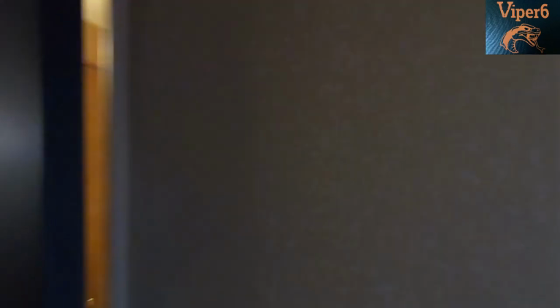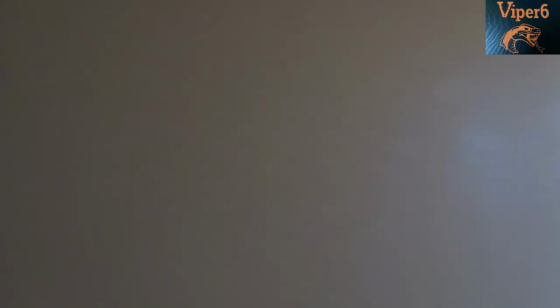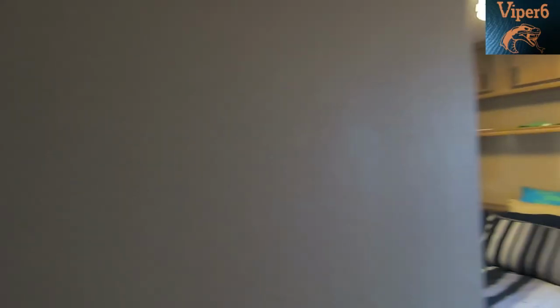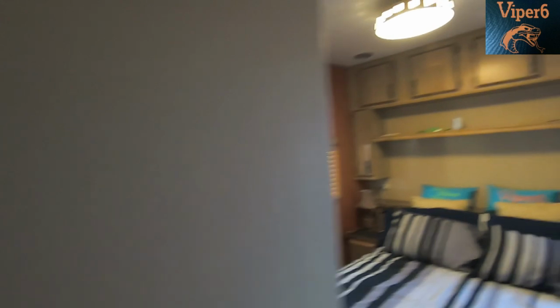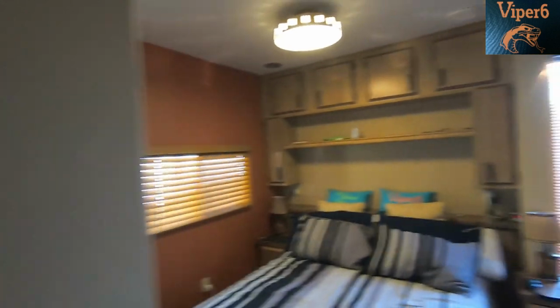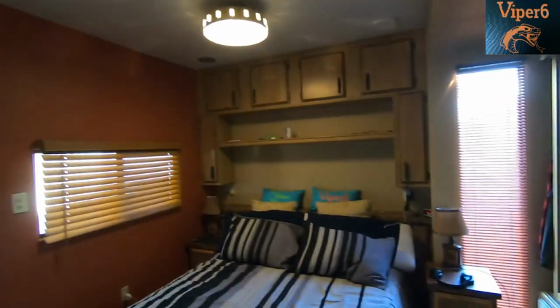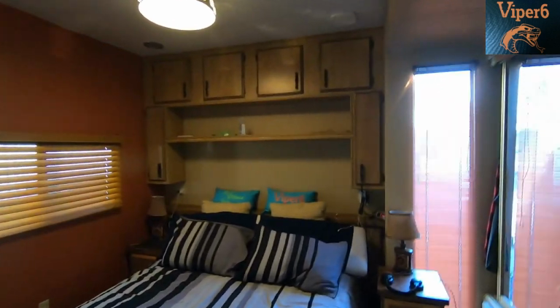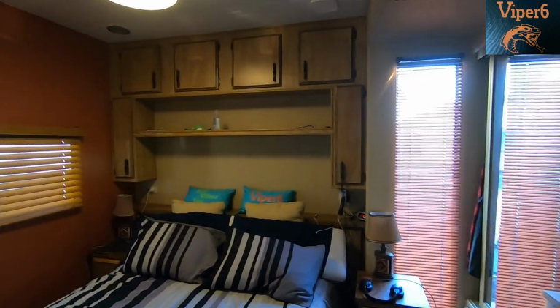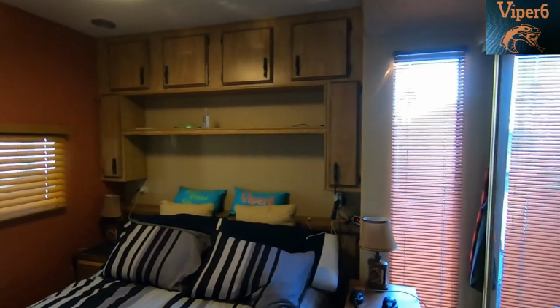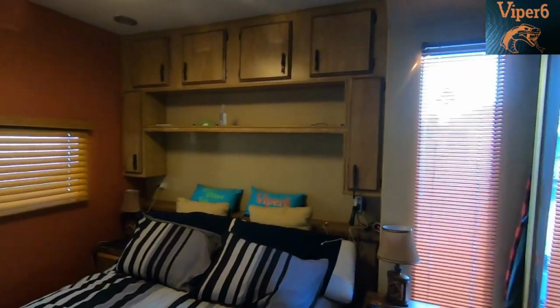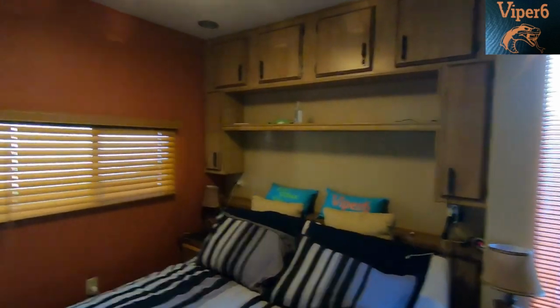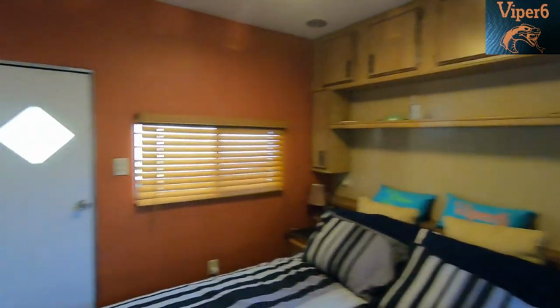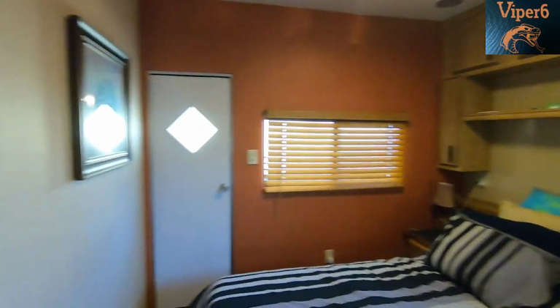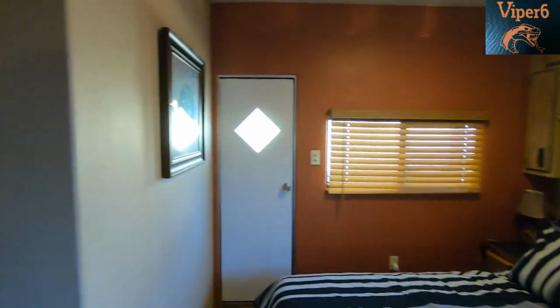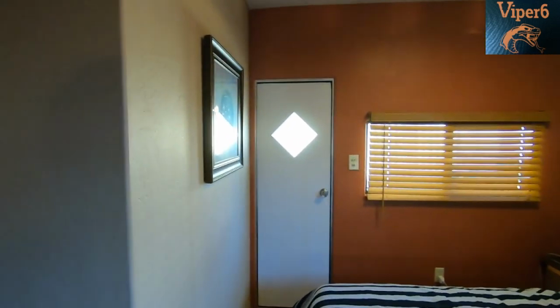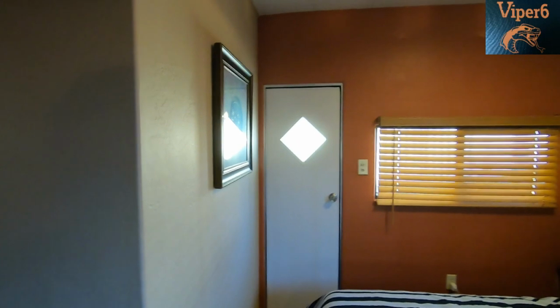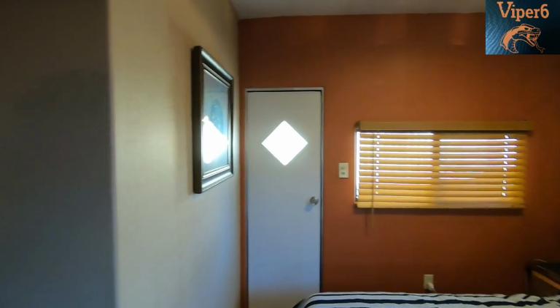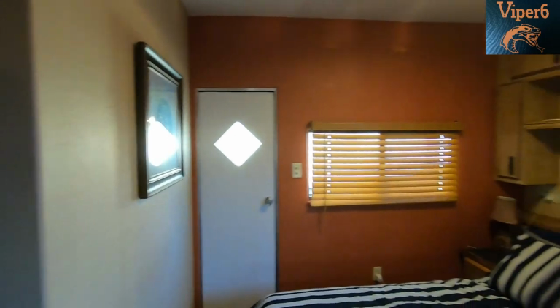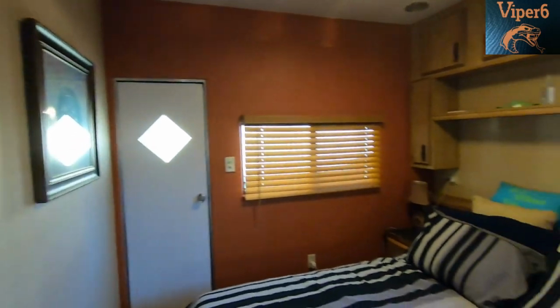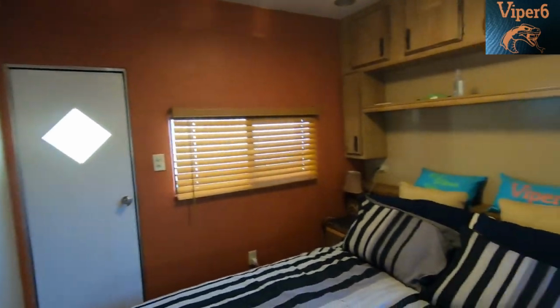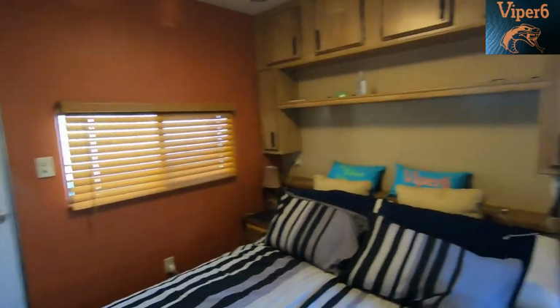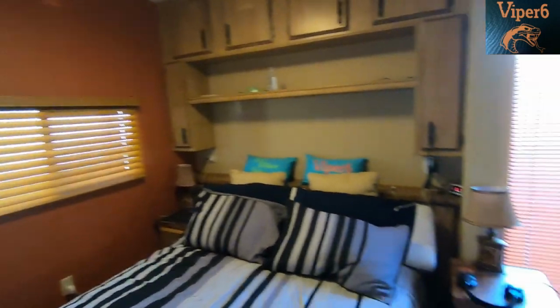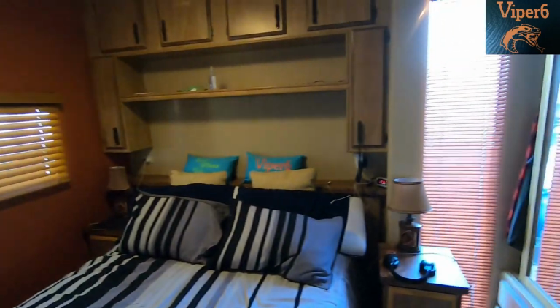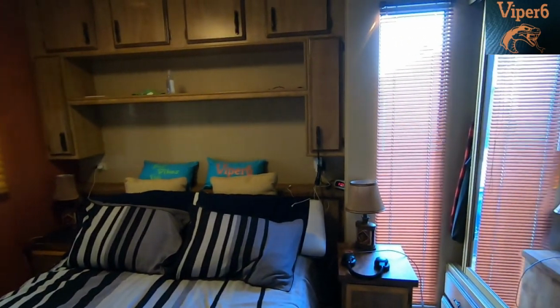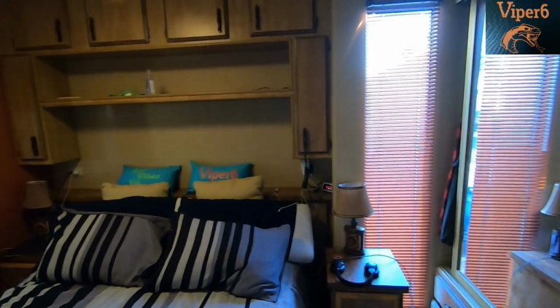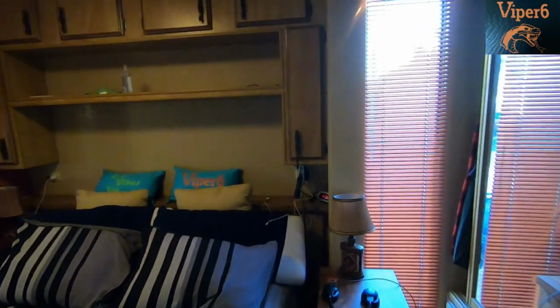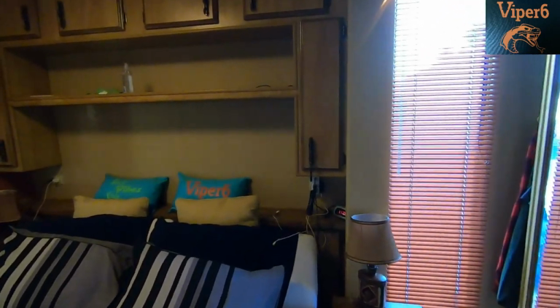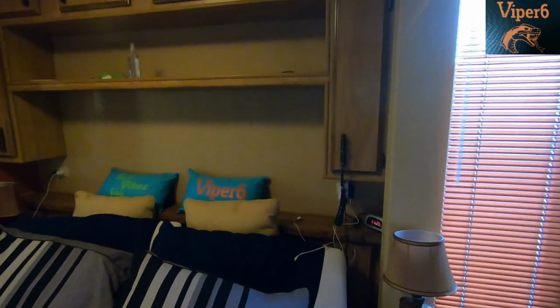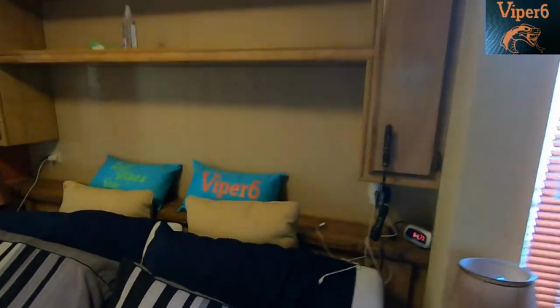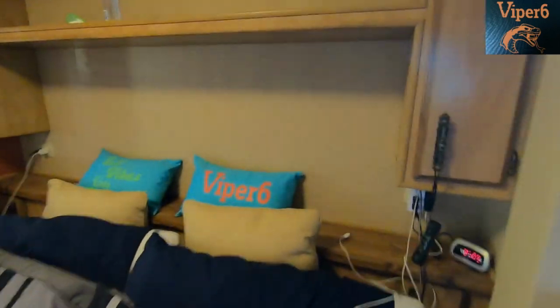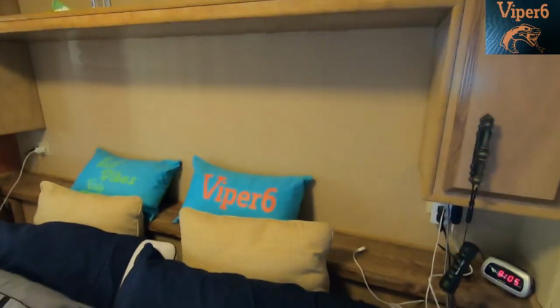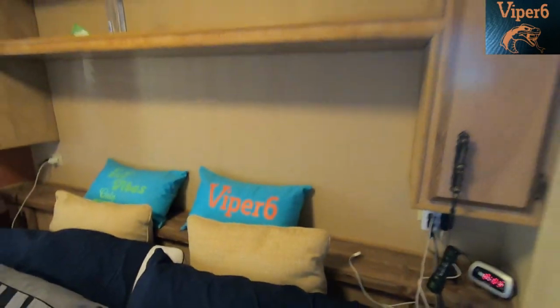You know, at first it looks kind of small, but in the end you get used to the compact size of it. Bedroom — this is my side, you can tell there's a Viper 6 pillow.